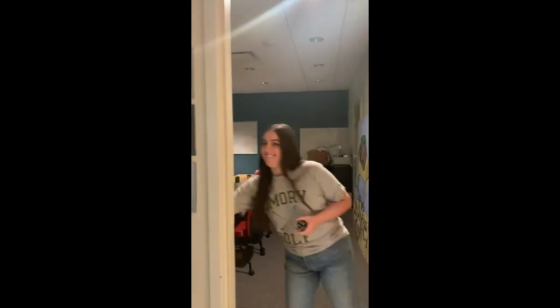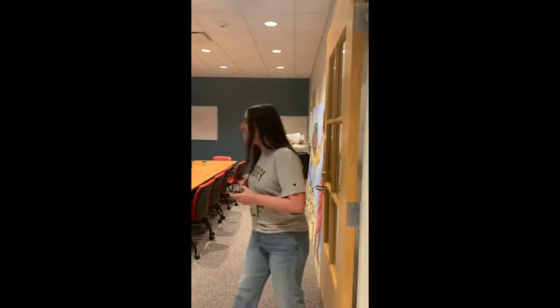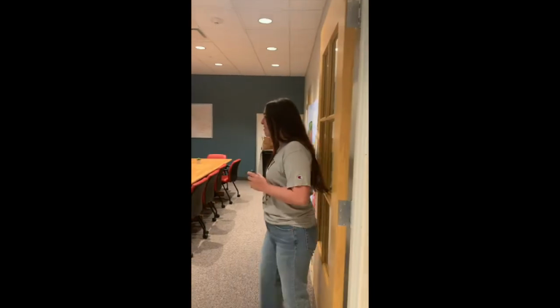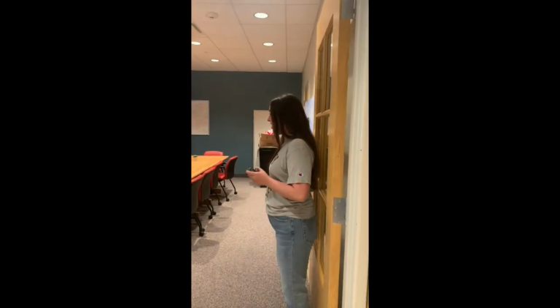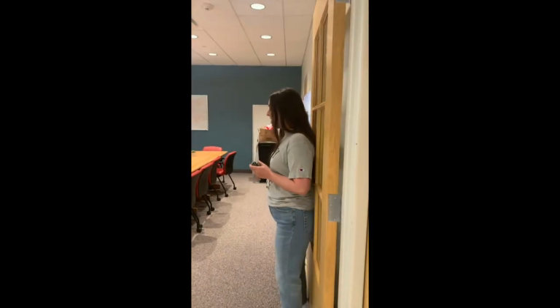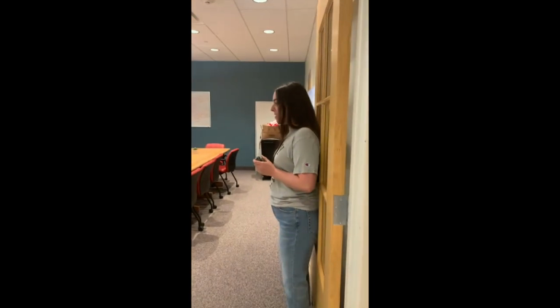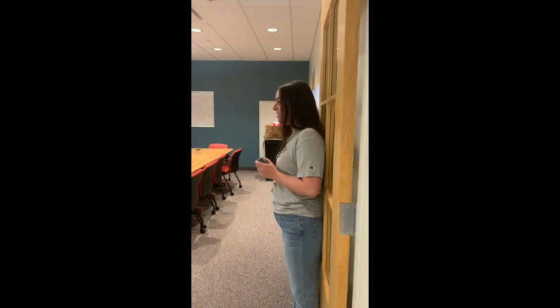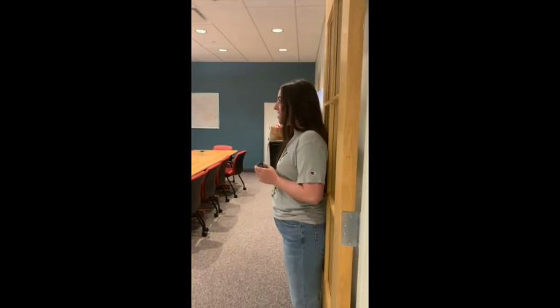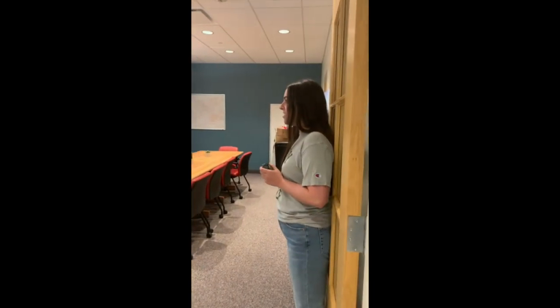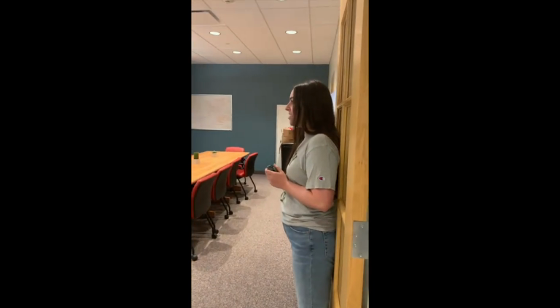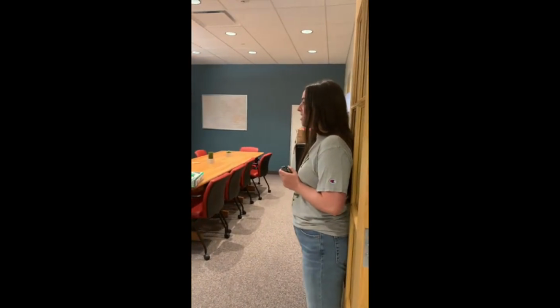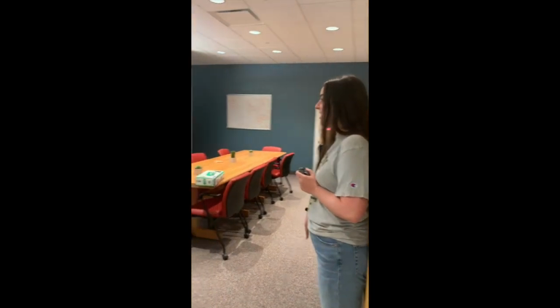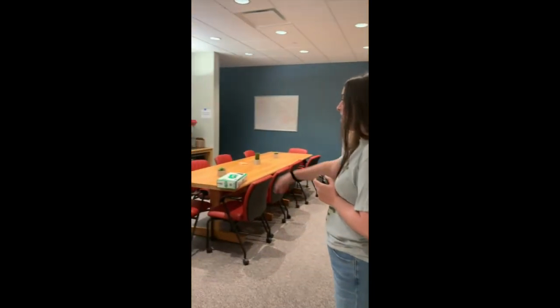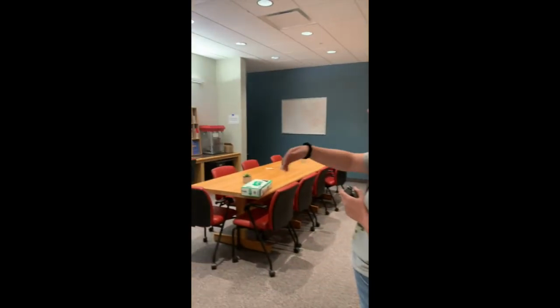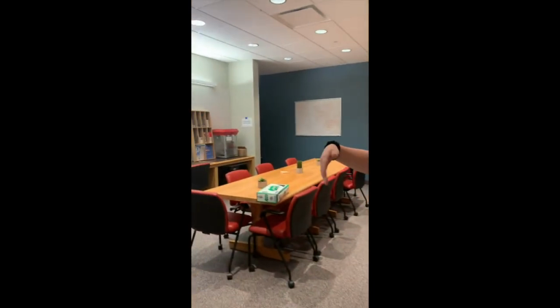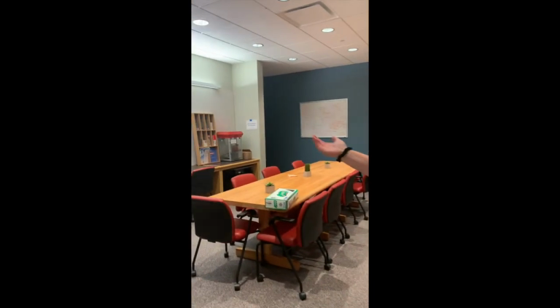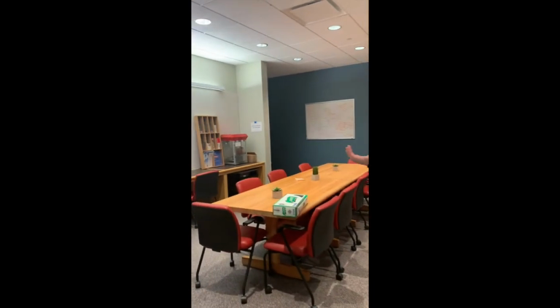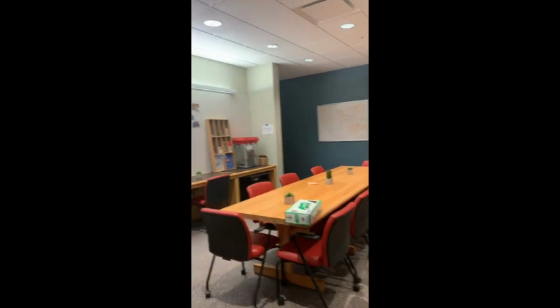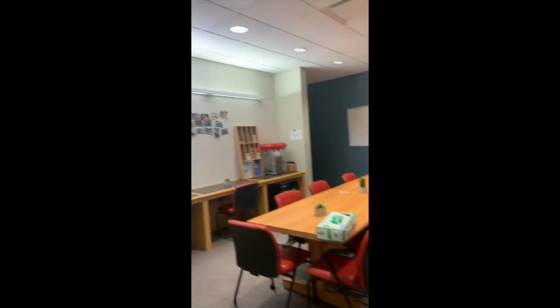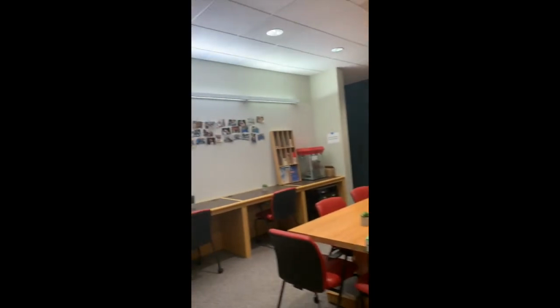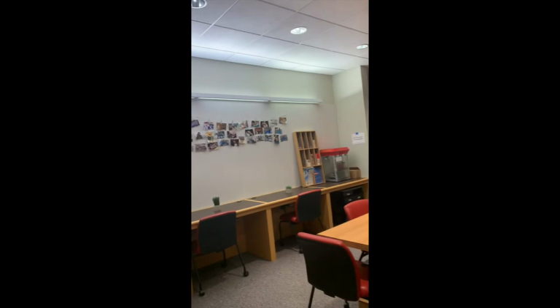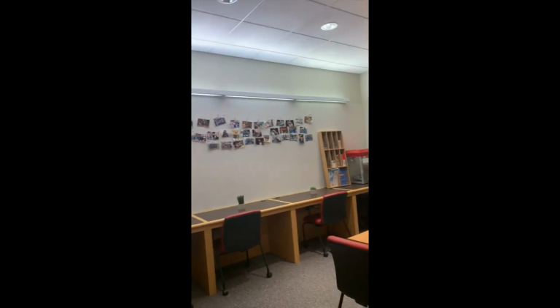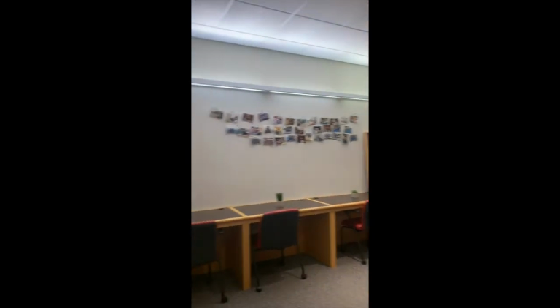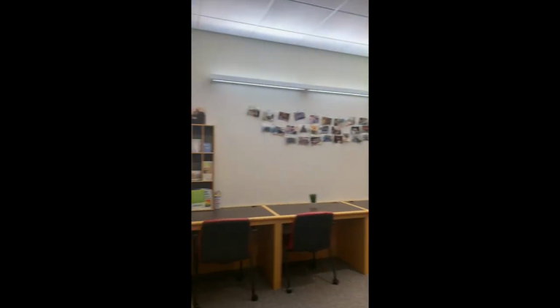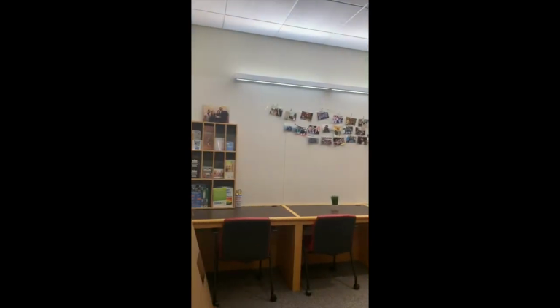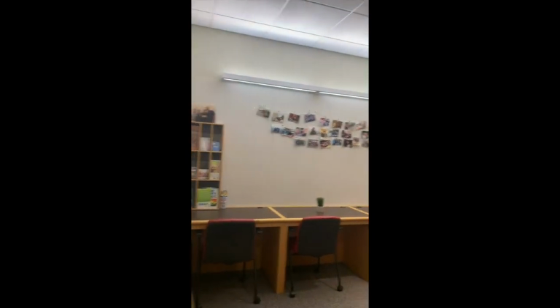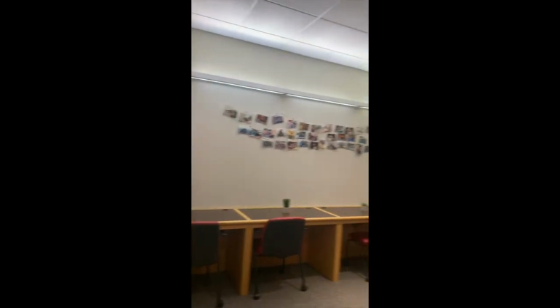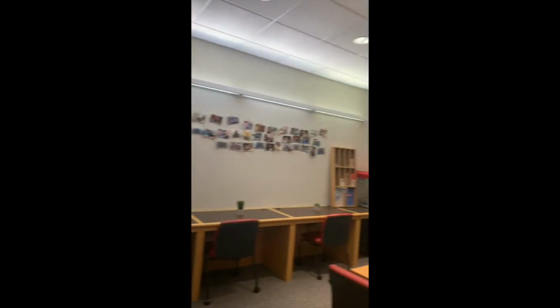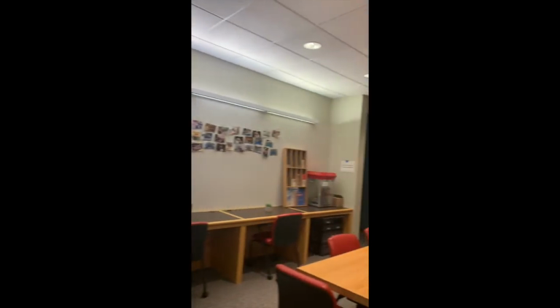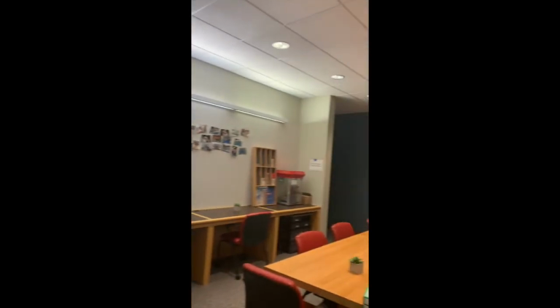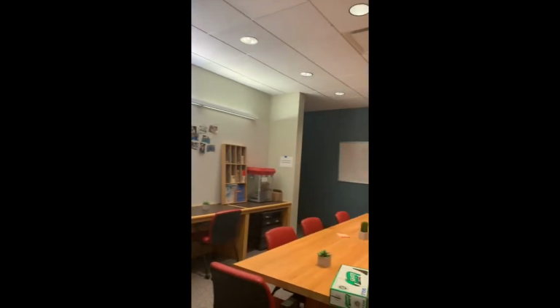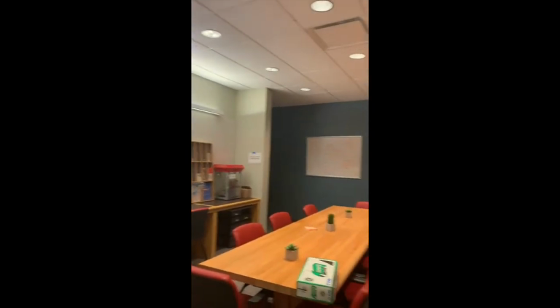Here's our Student Engagement Office. As you can see, there's tons of space to study, have meetings, and lots of pictures hanging up.